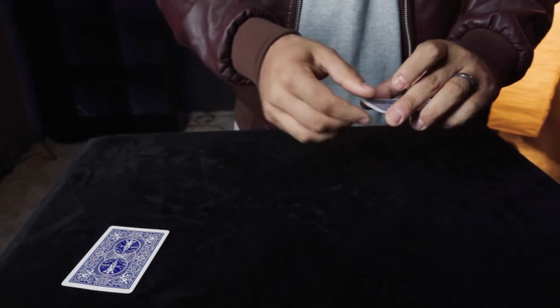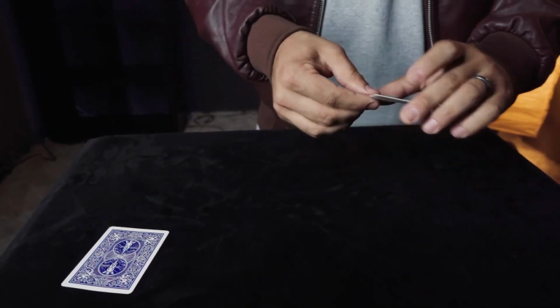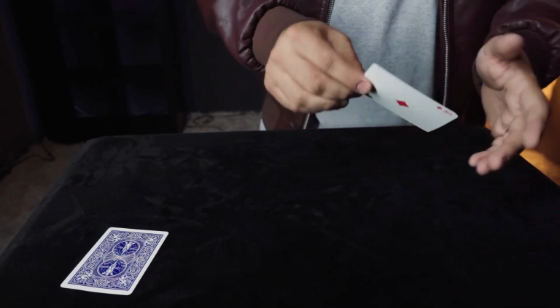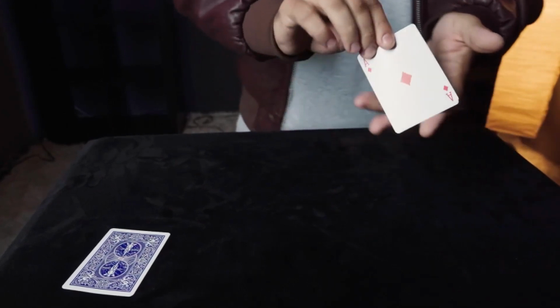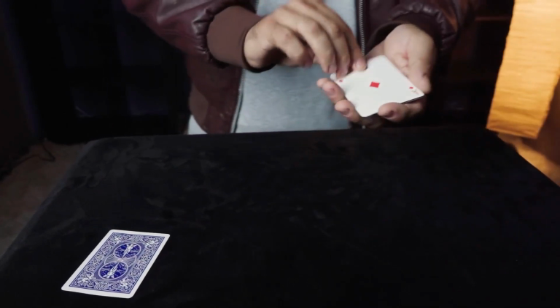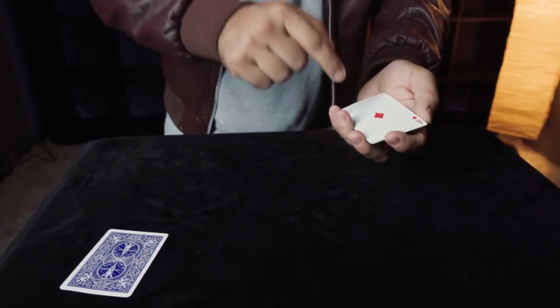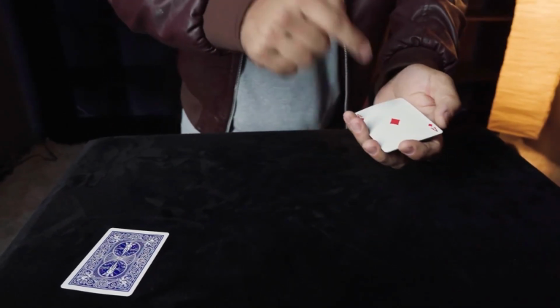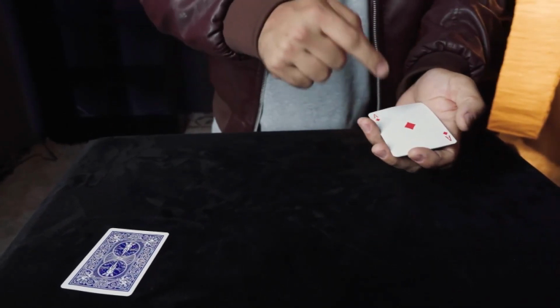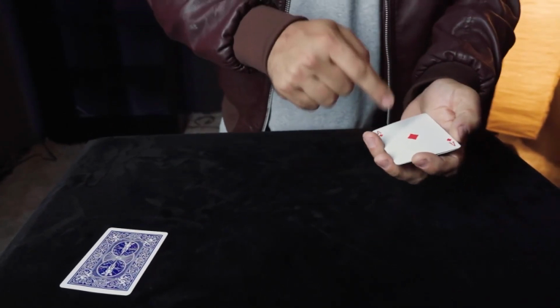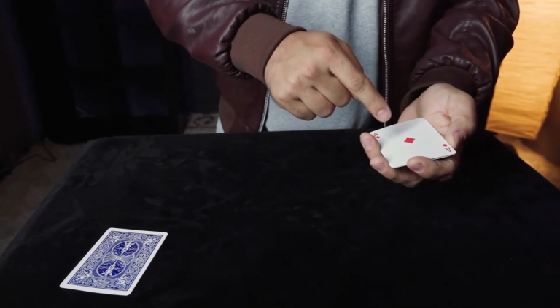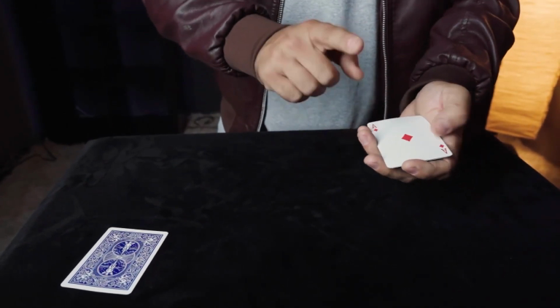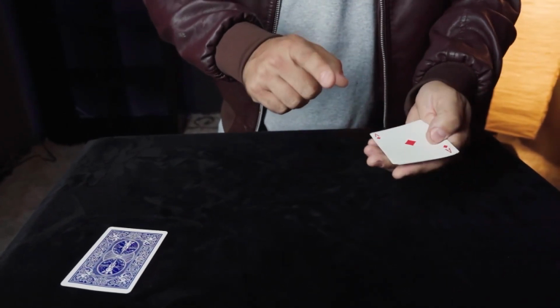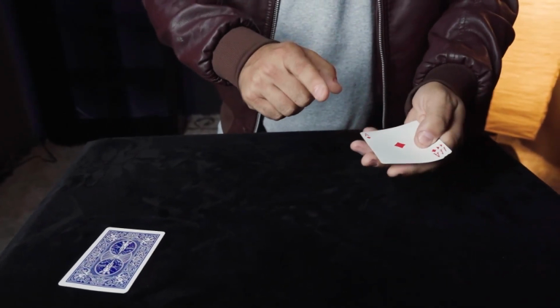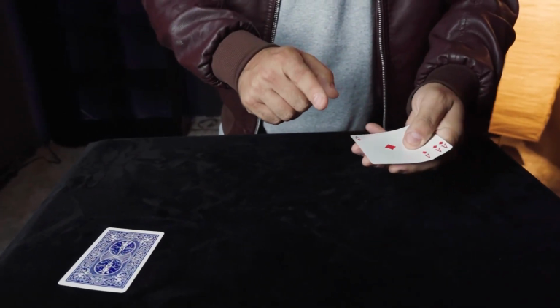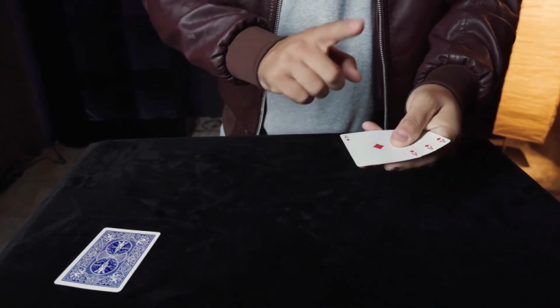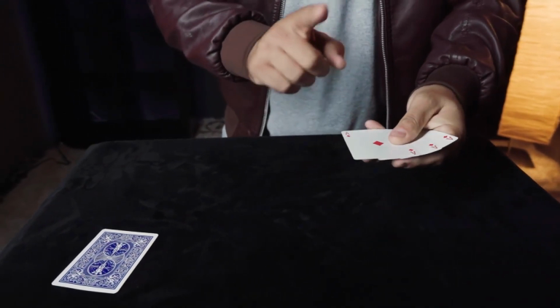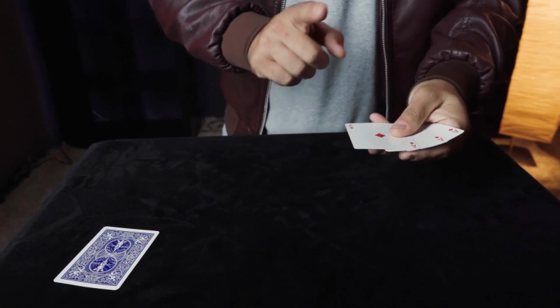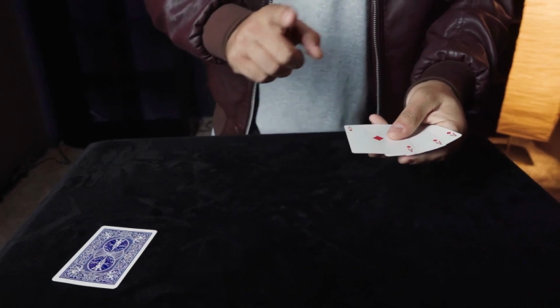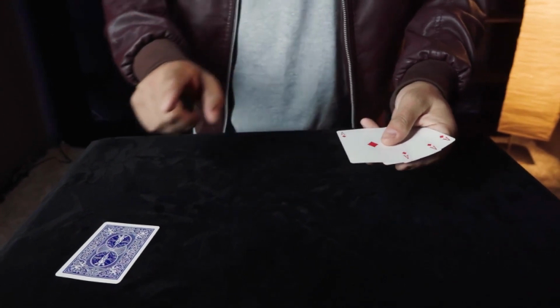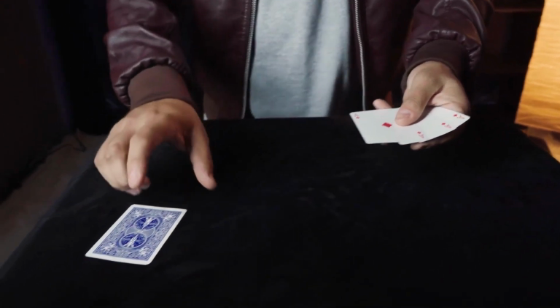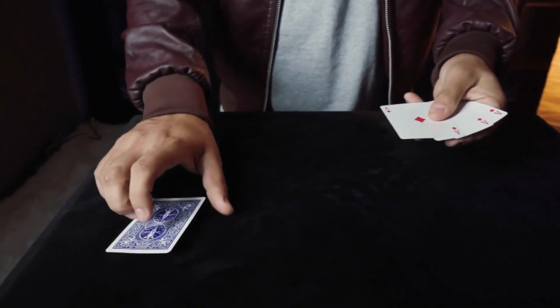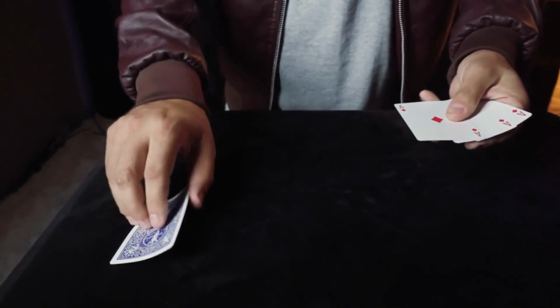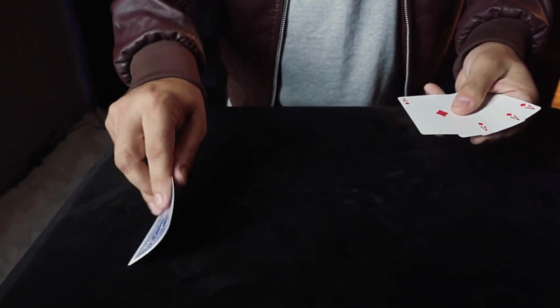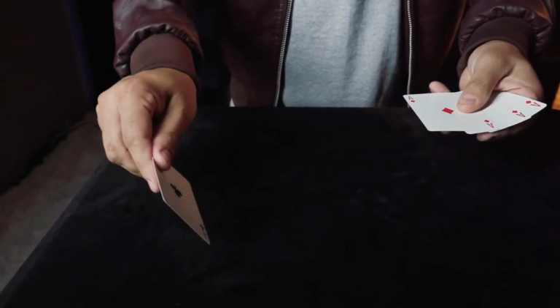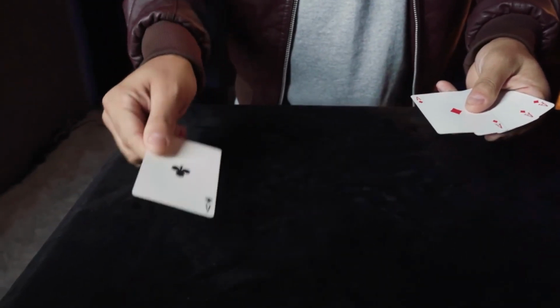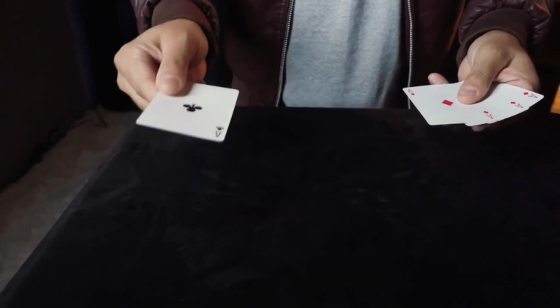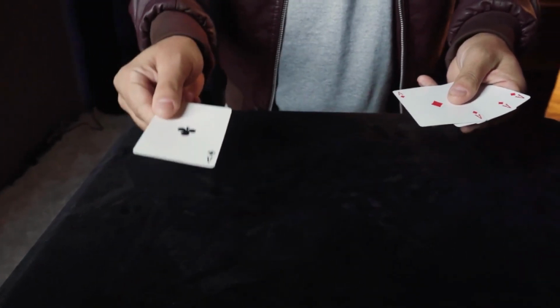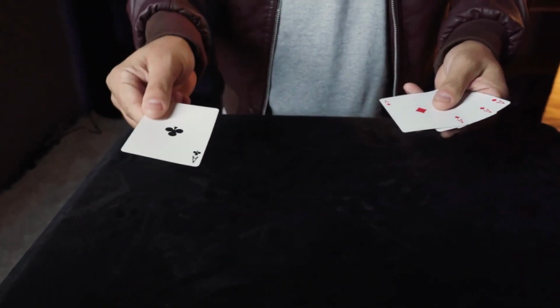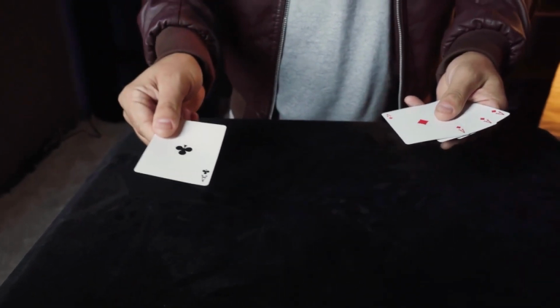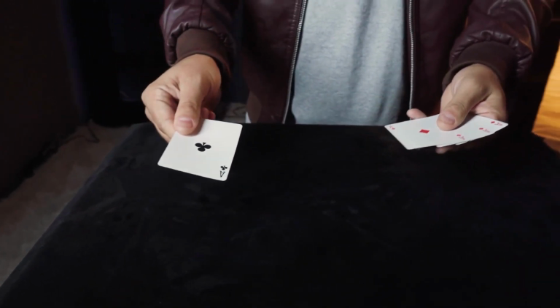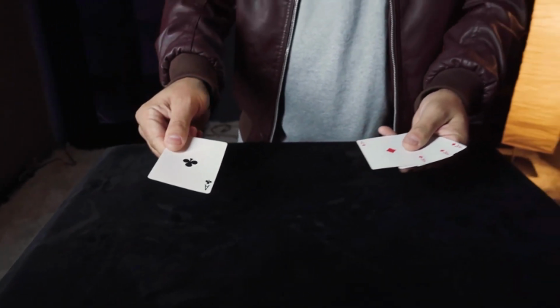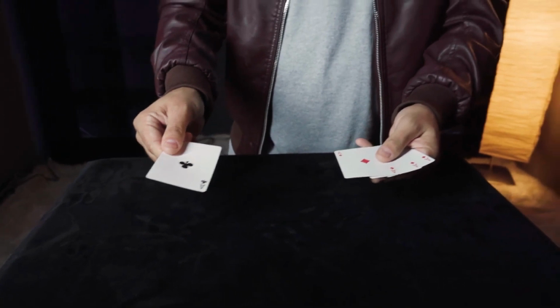Once again, I knew that ace of clubs was in the middle, but when he showed me, he said: you're forgetting one more time that this is Australian aces and the ace is always on the table.